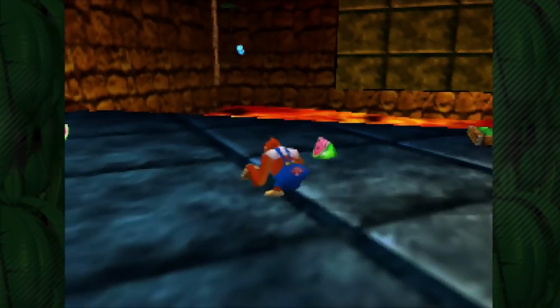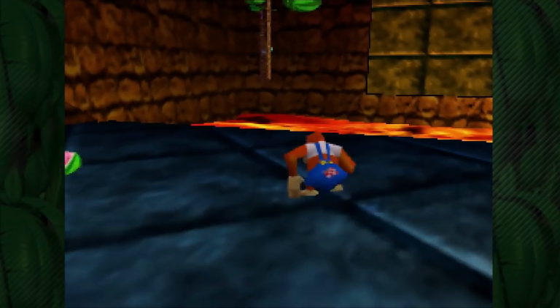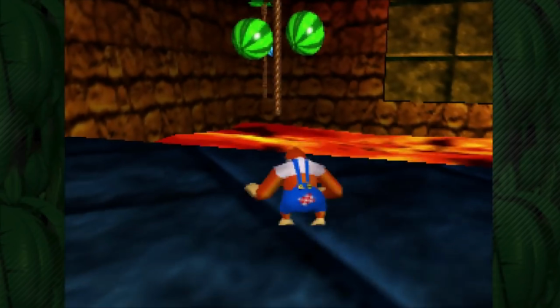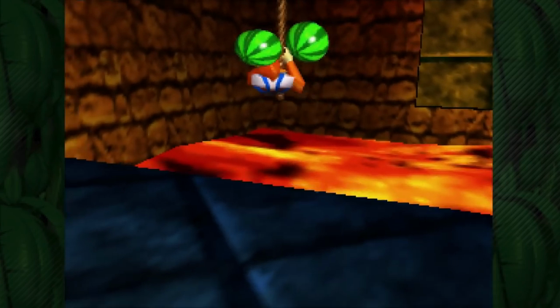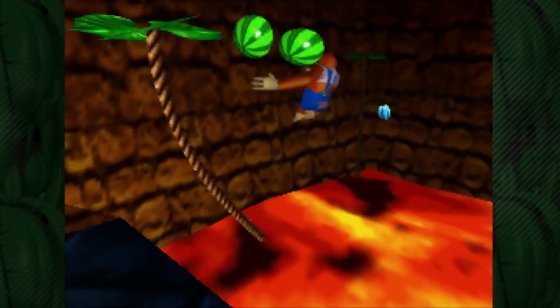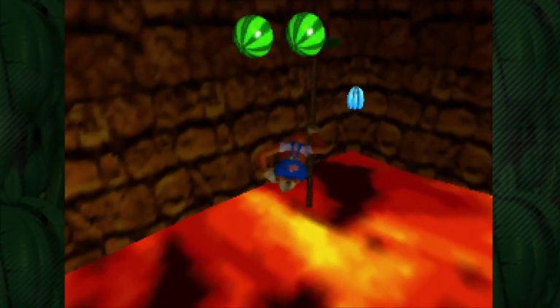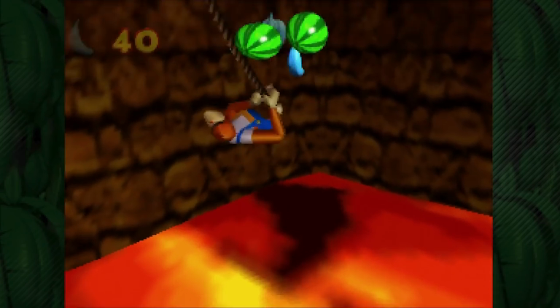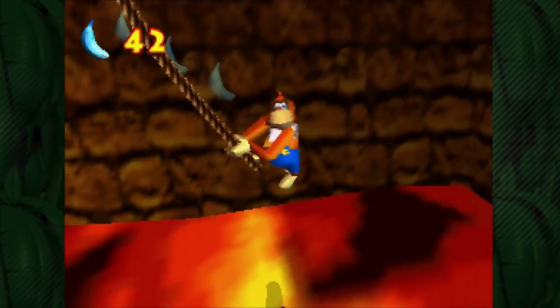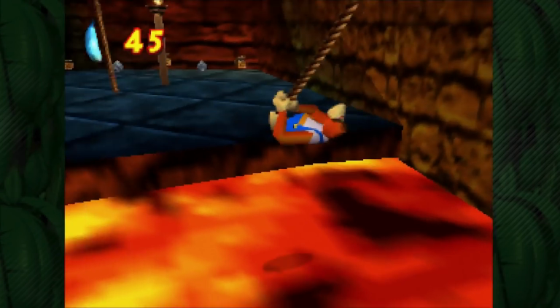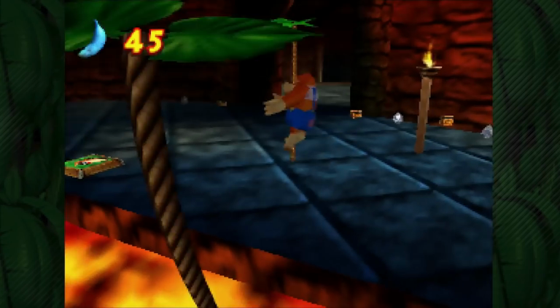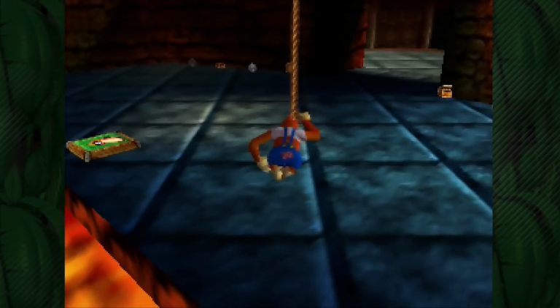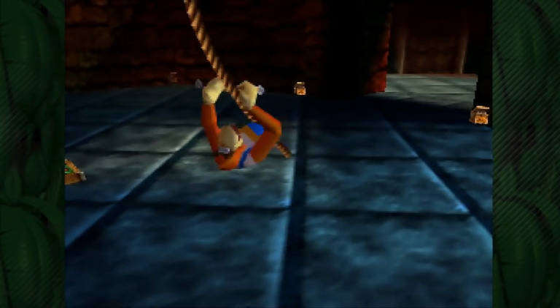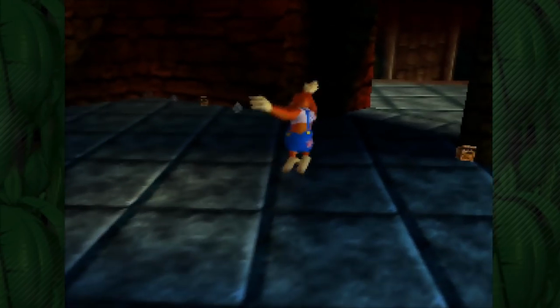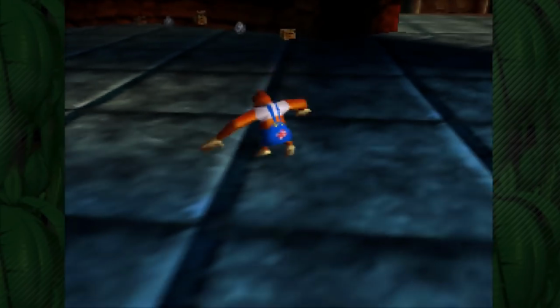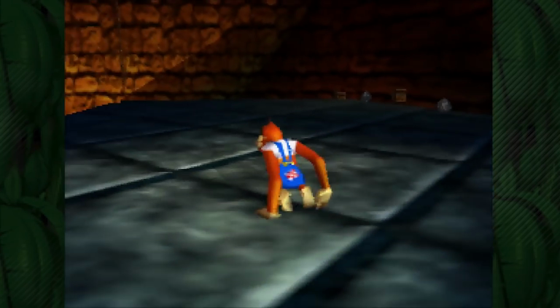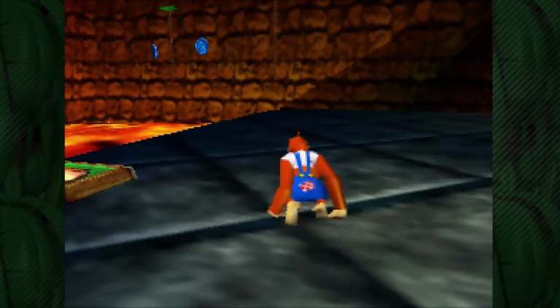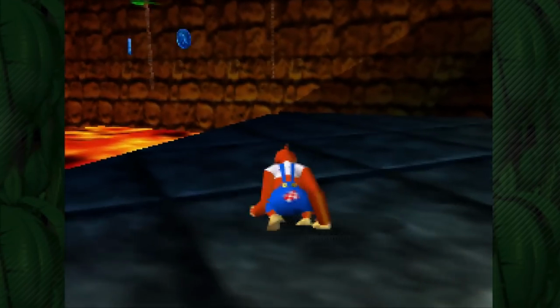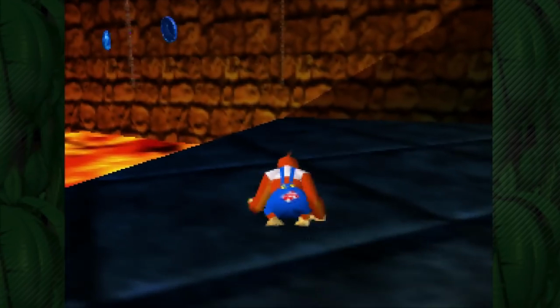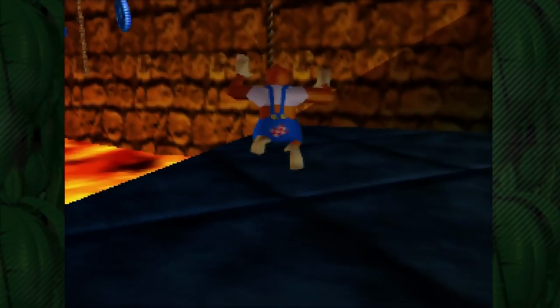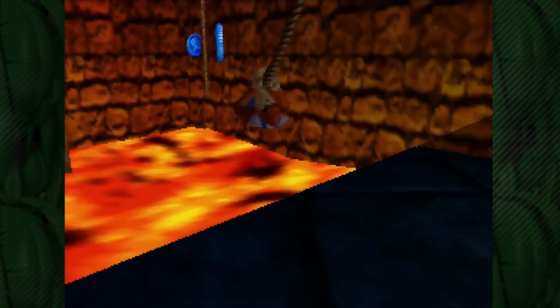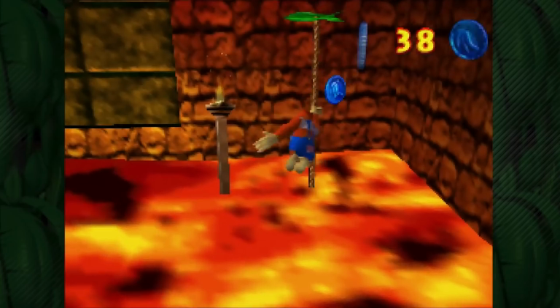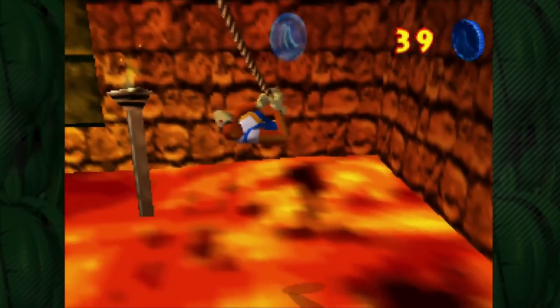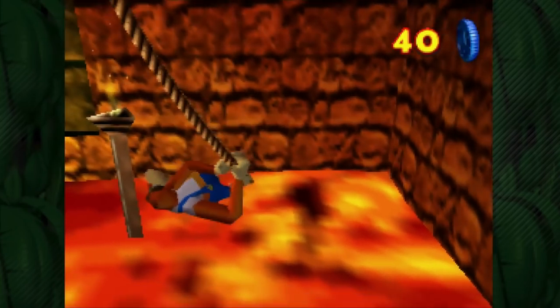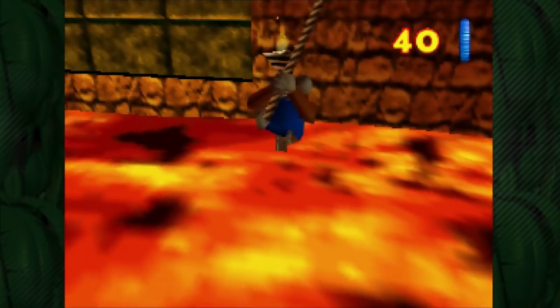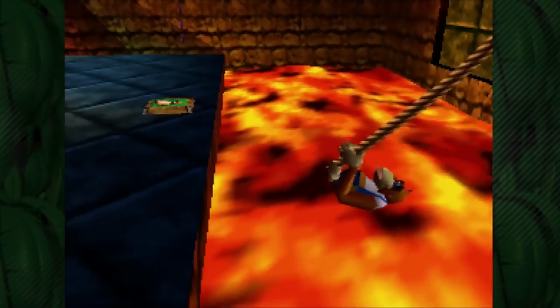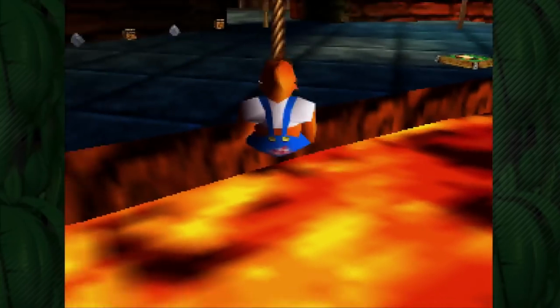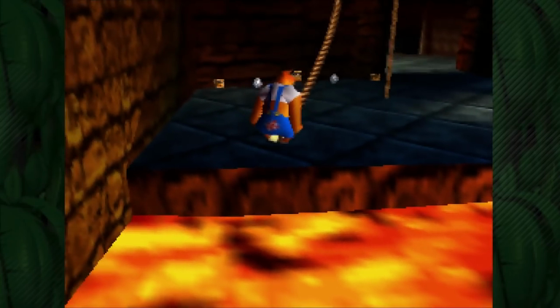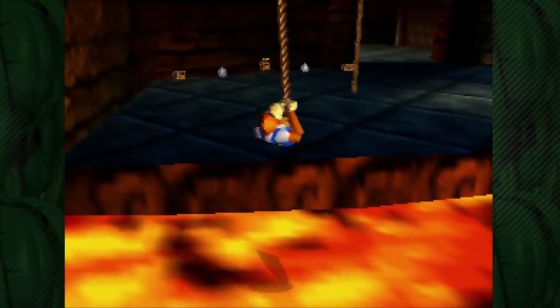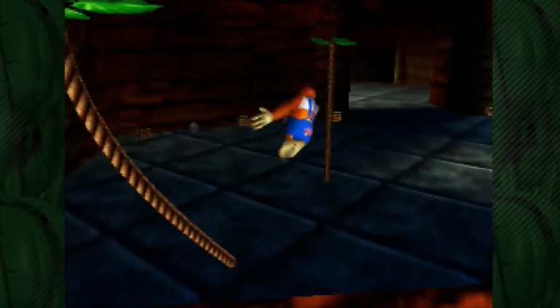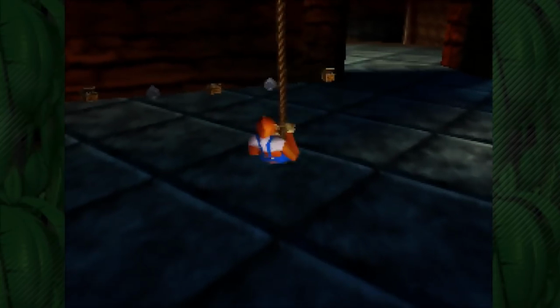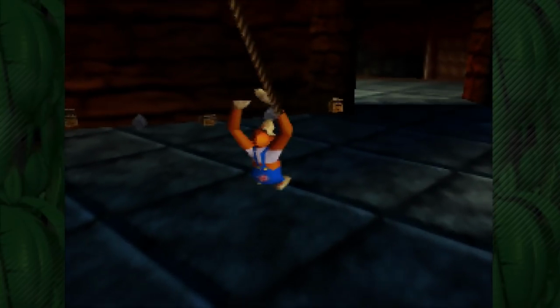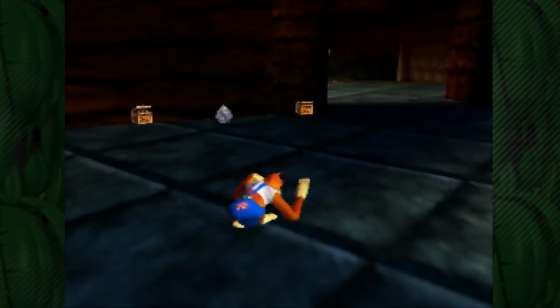I'm going to start on this side — let's go ahead and grab that. Swing around, and we can press the R button to switch around on the vine. So I'm just jumping across, grabbing it, pressing R, and then jumping back.